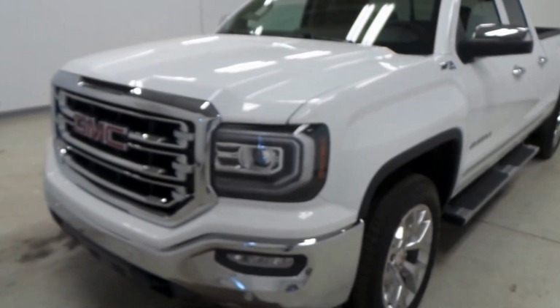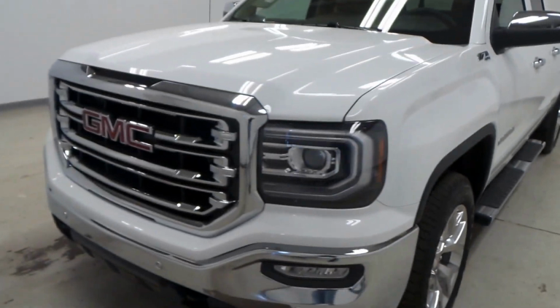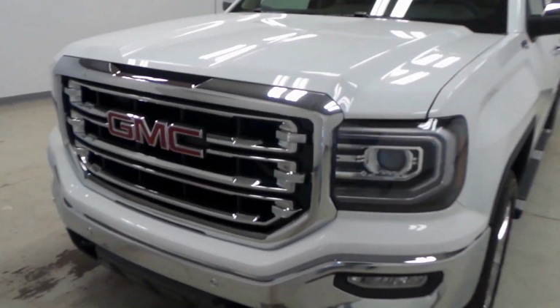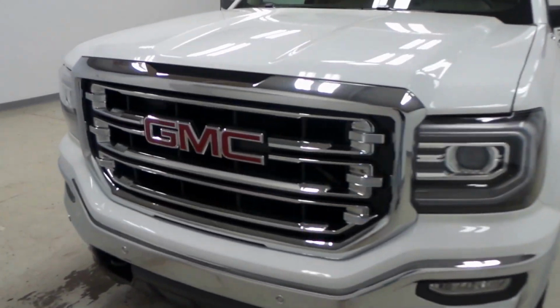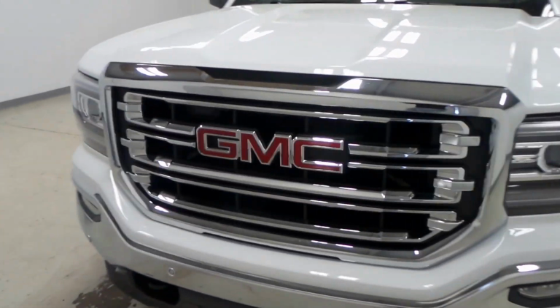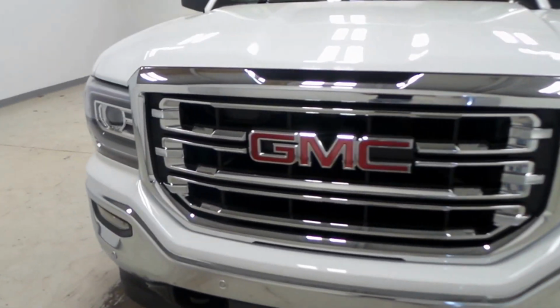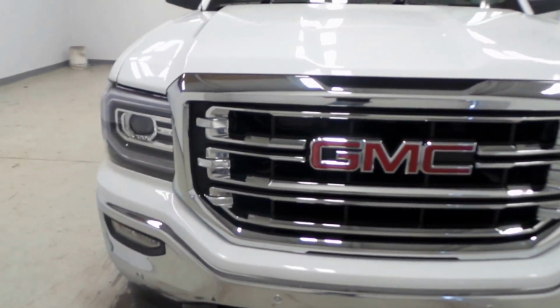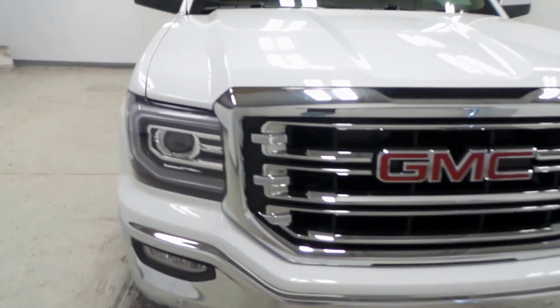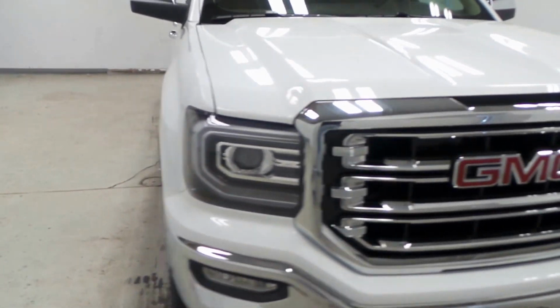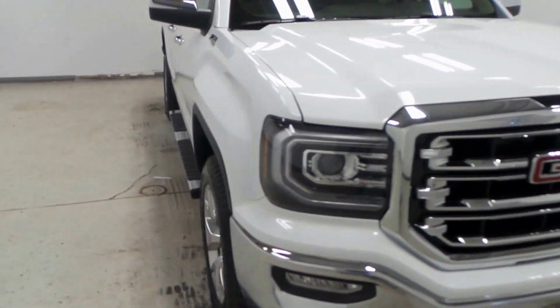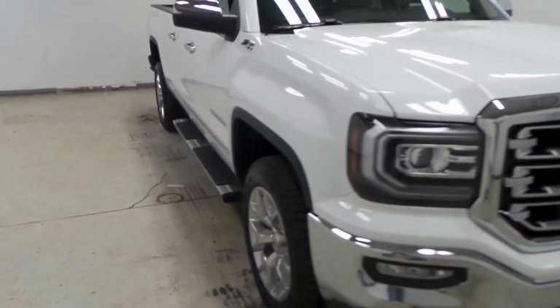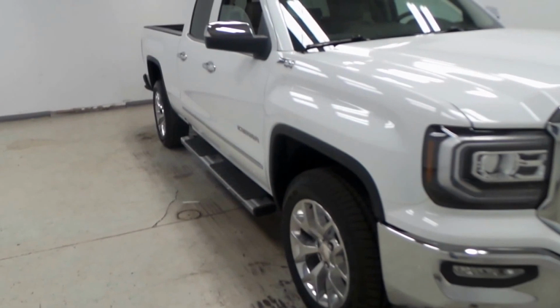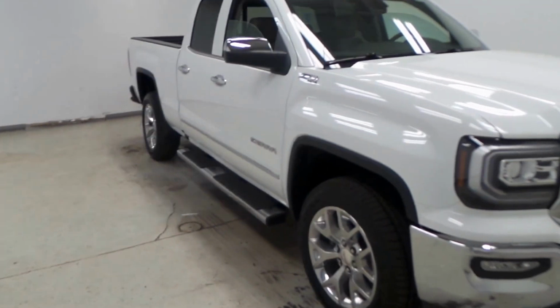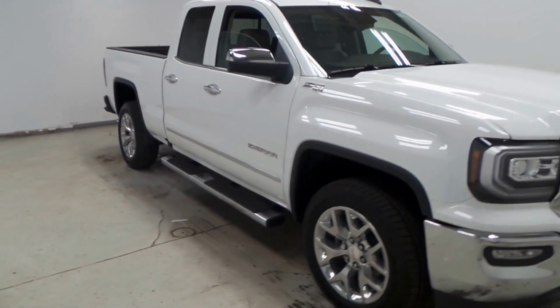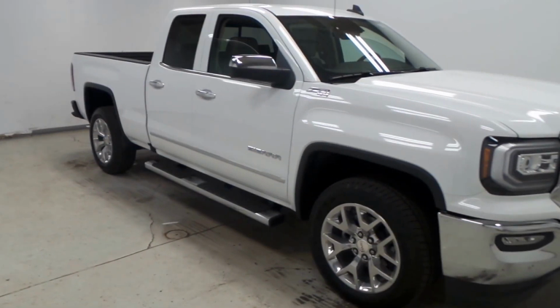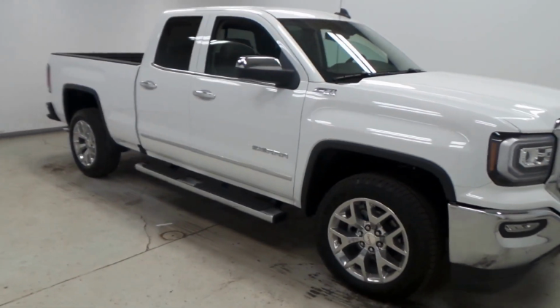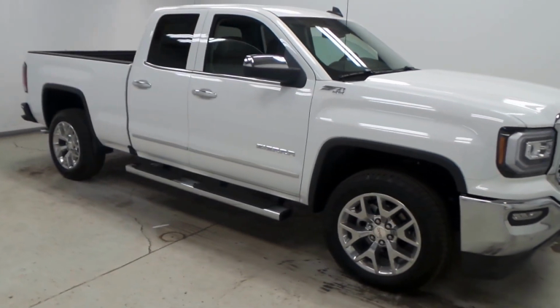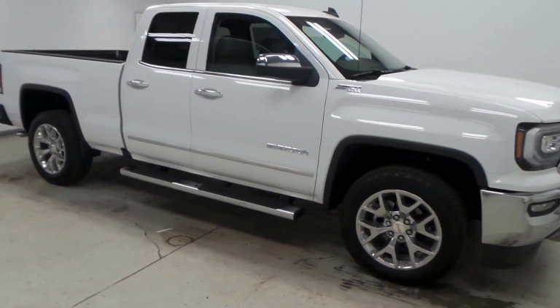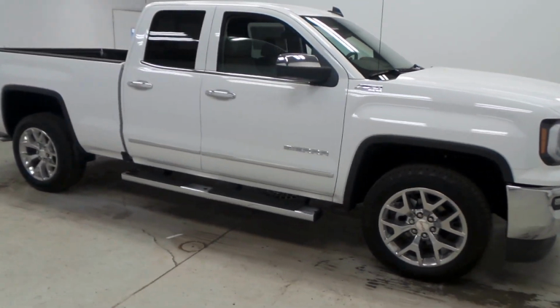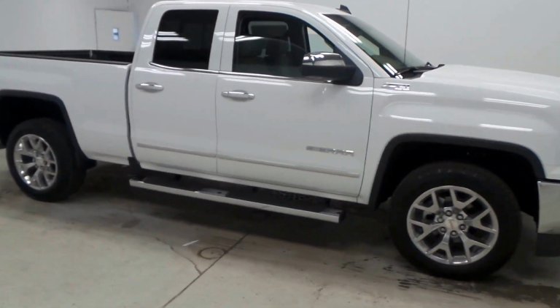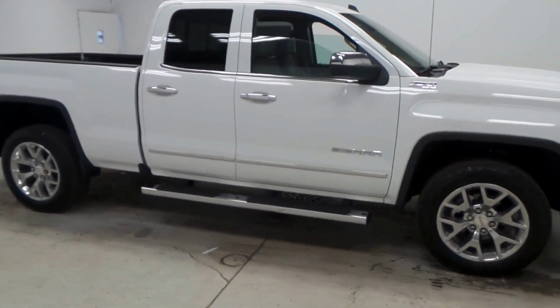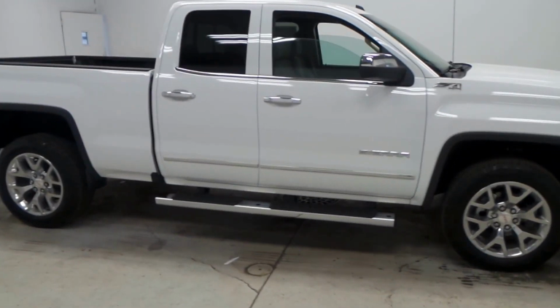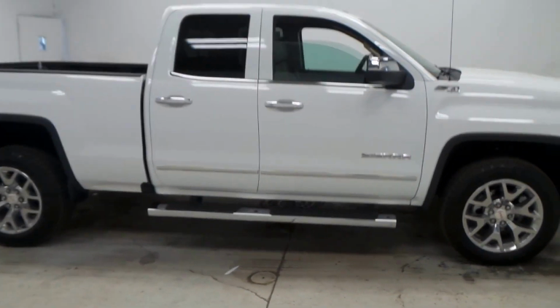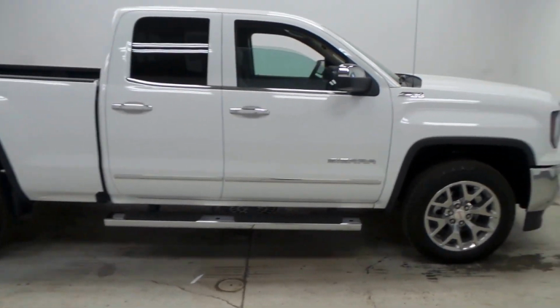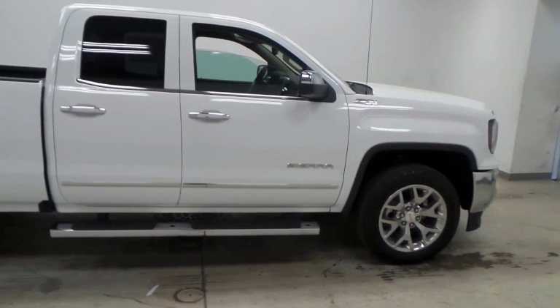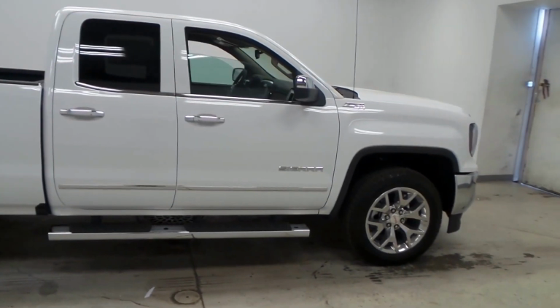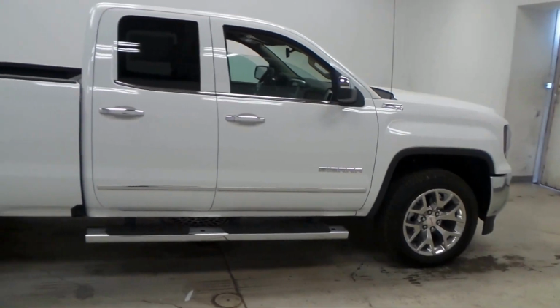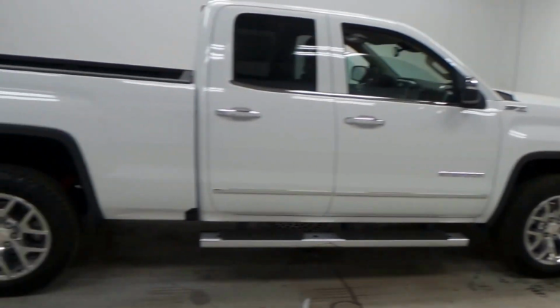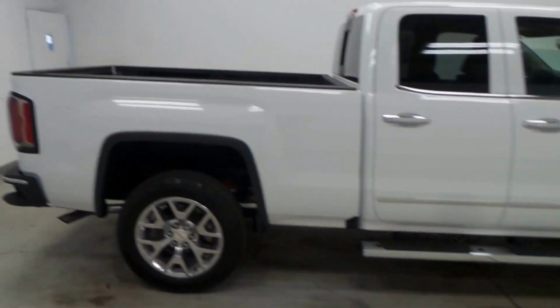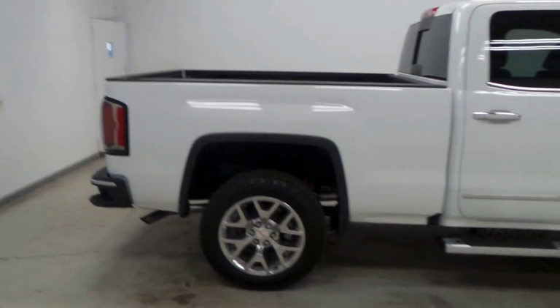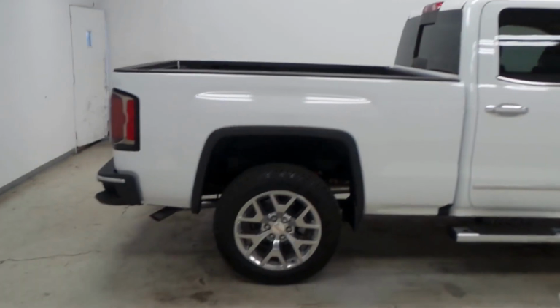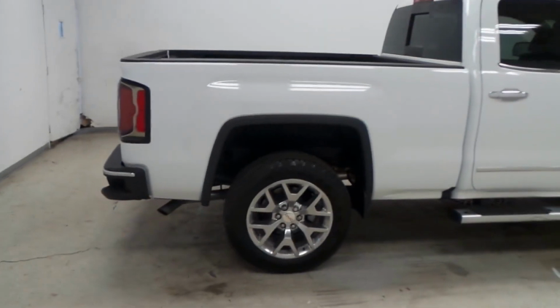What we have here is a 2016 GMC Sierra 1500. This is the SLT trim package, so it has tons of features. It also has a Z71 off-road package.